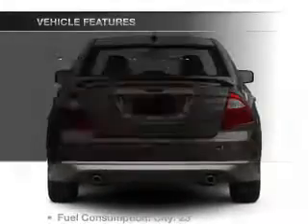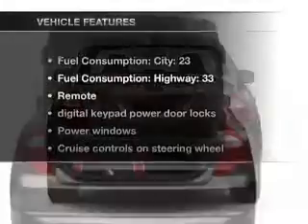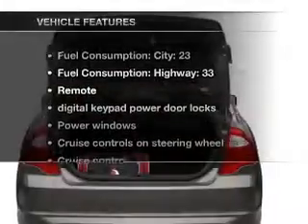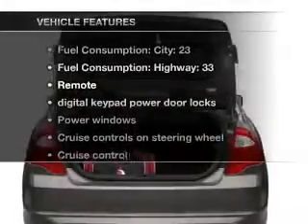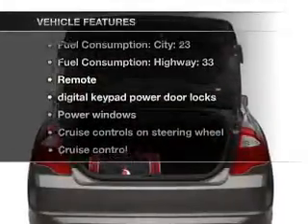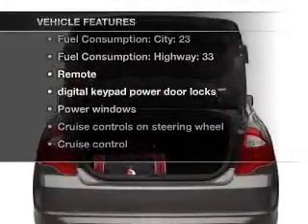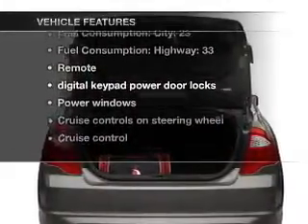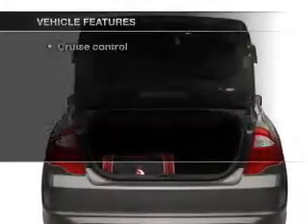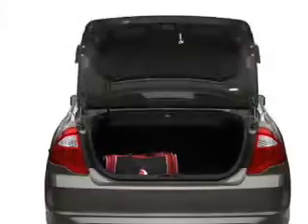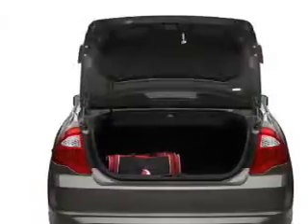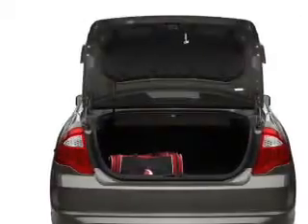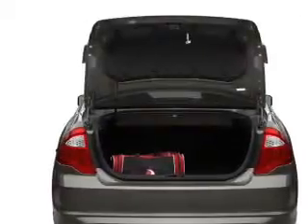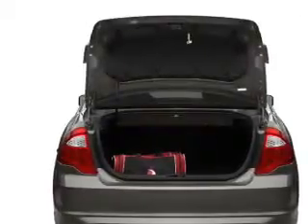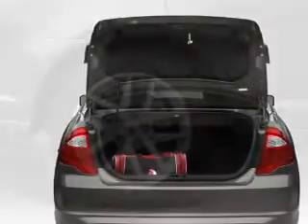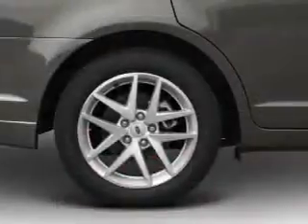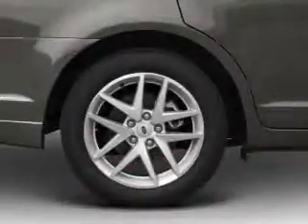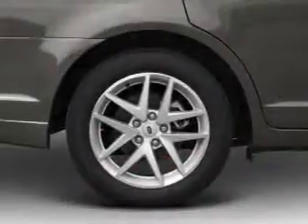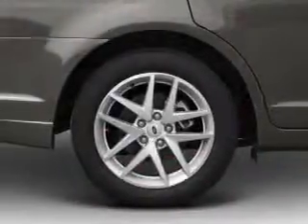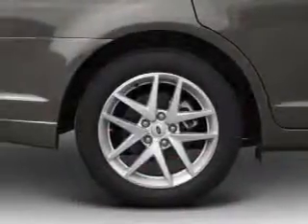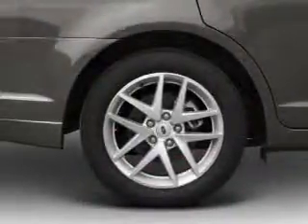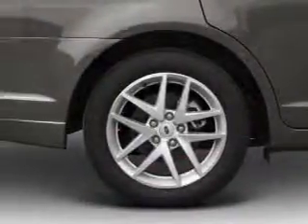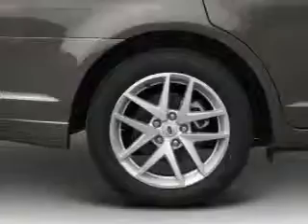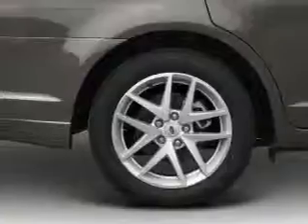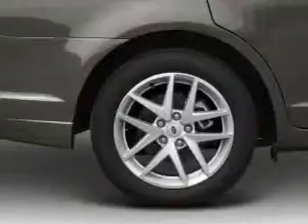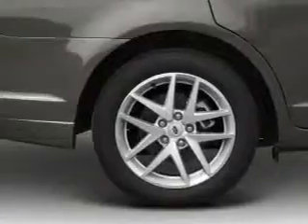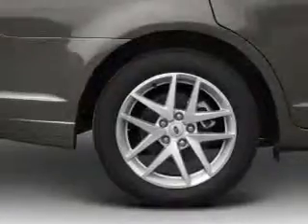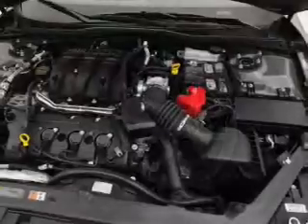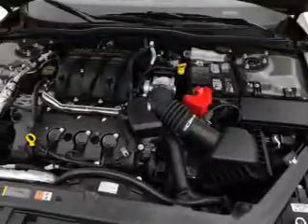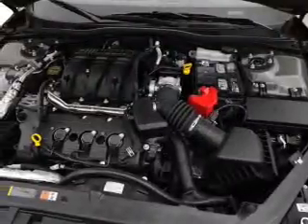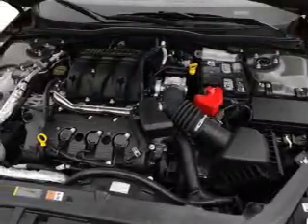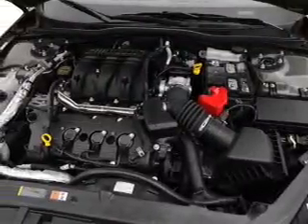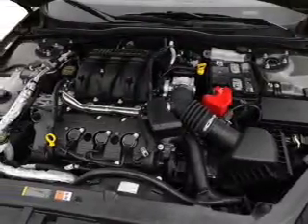Enjoy these notable features that are included in this vehicle: air conditioning, power door locks, power windows, power steering, cruise control, power mirrors, an alarm system, and an AM-FM stereo with a CD player.